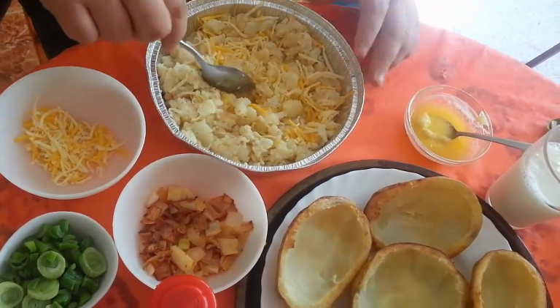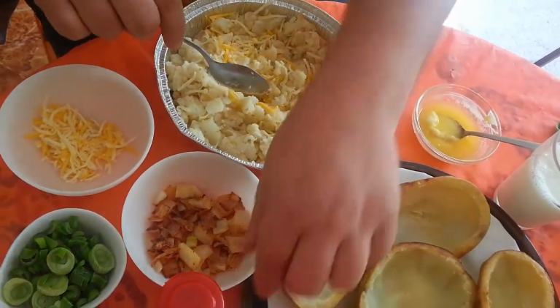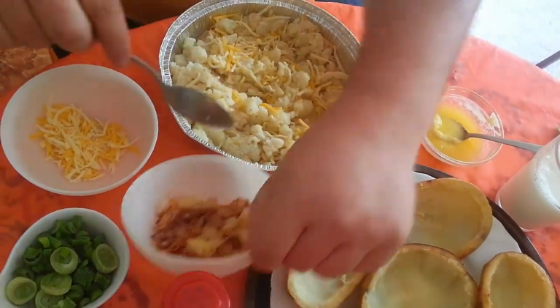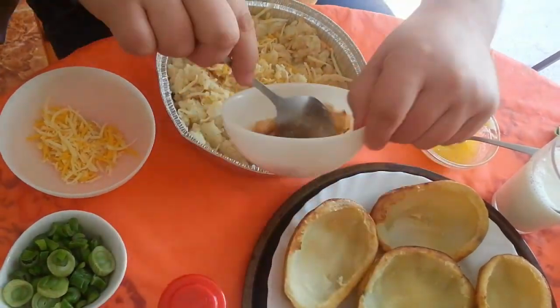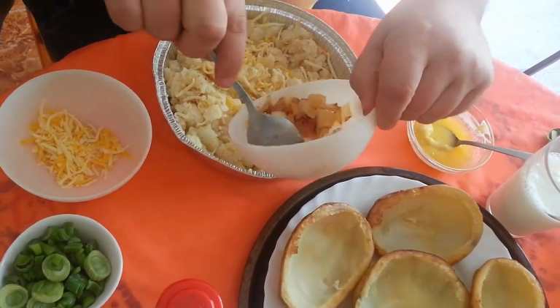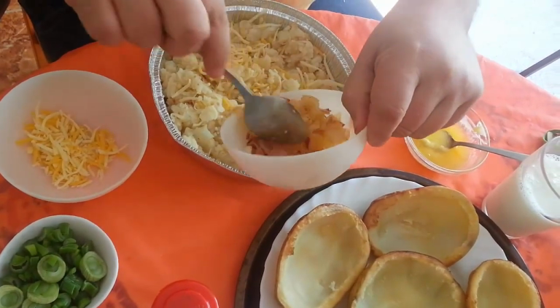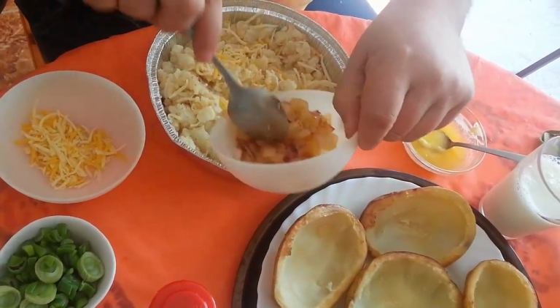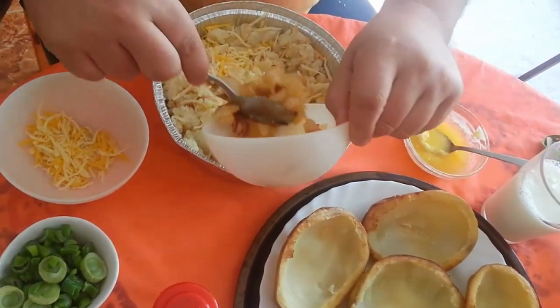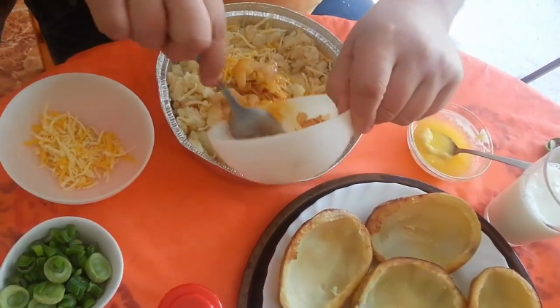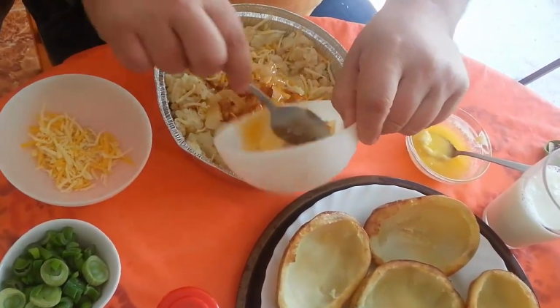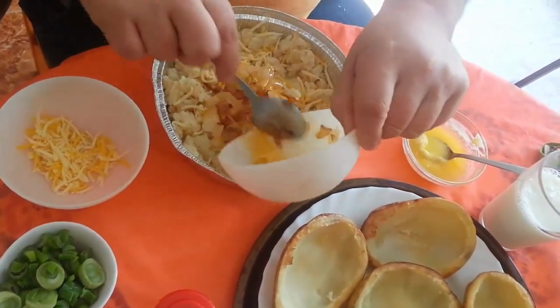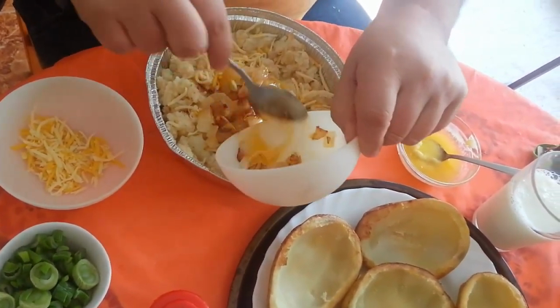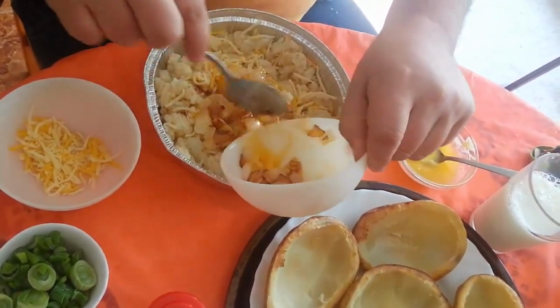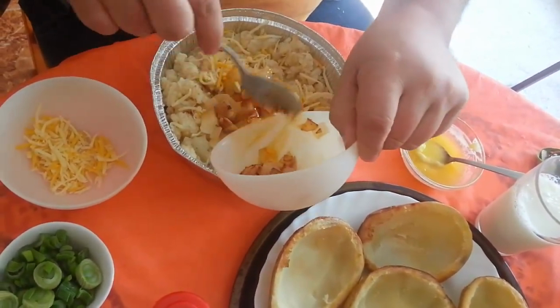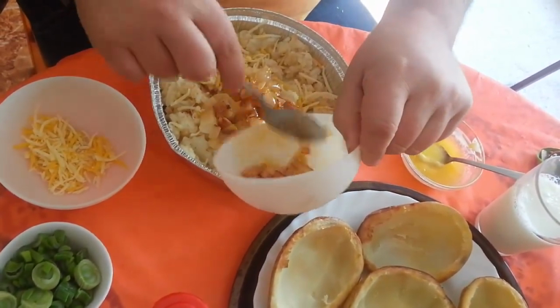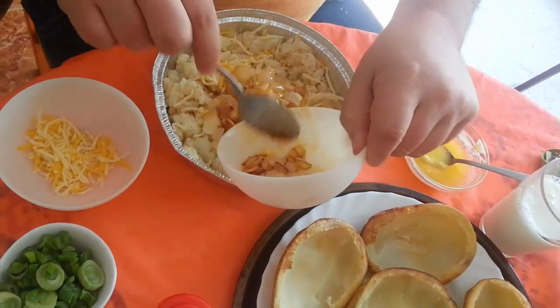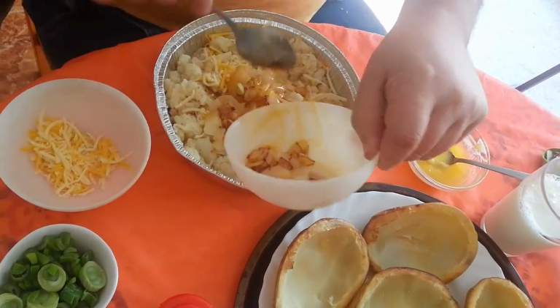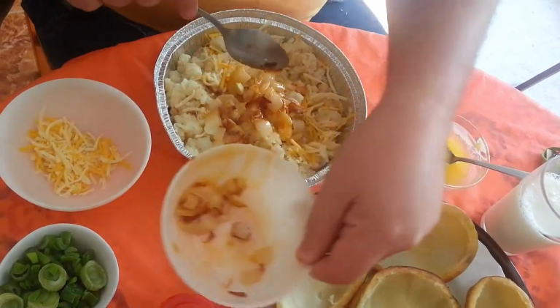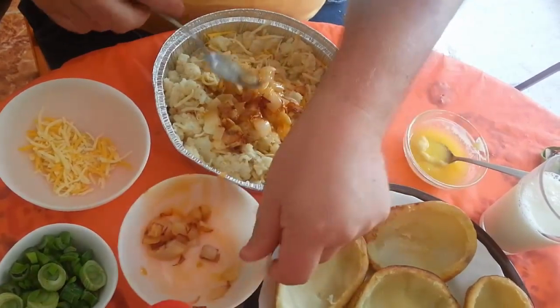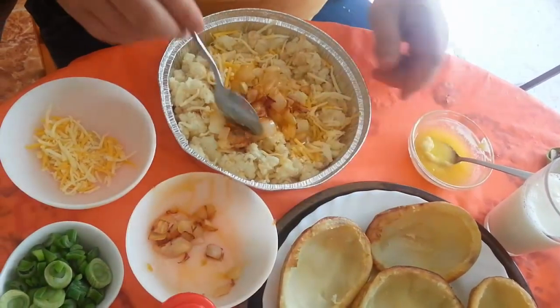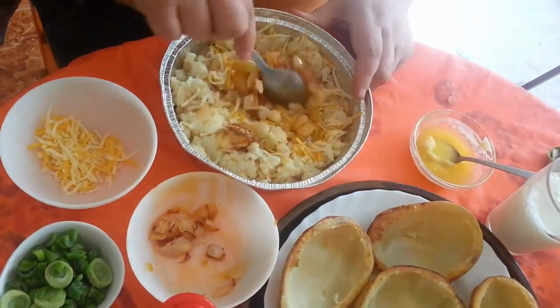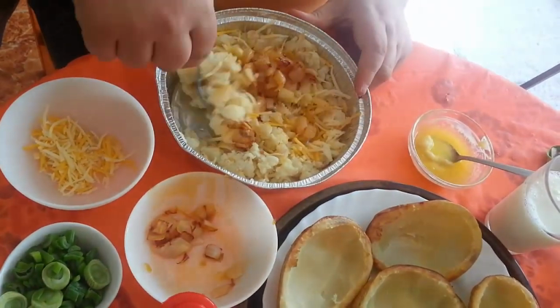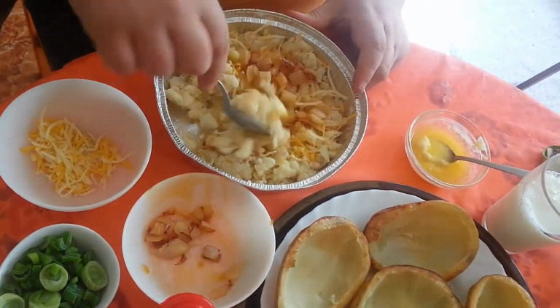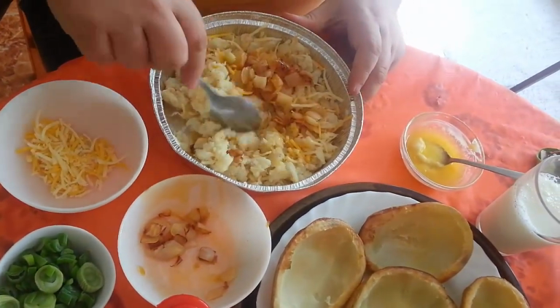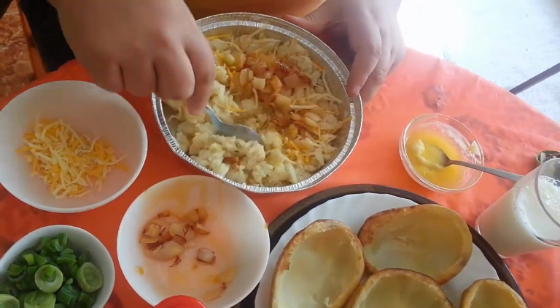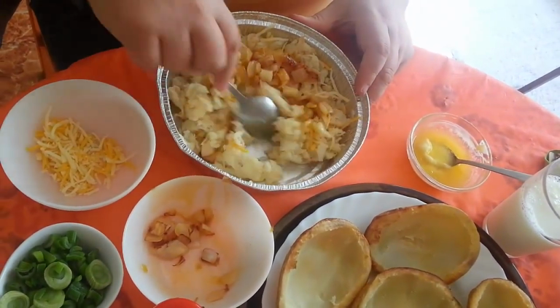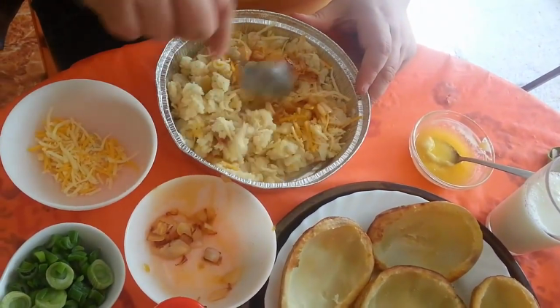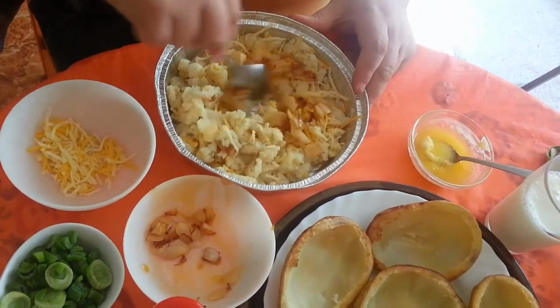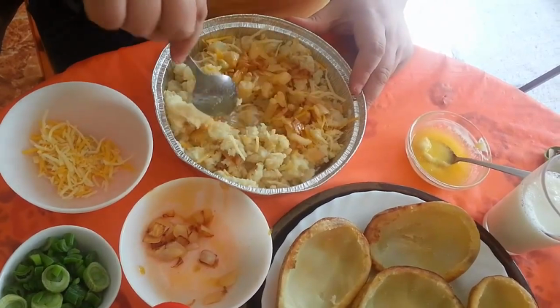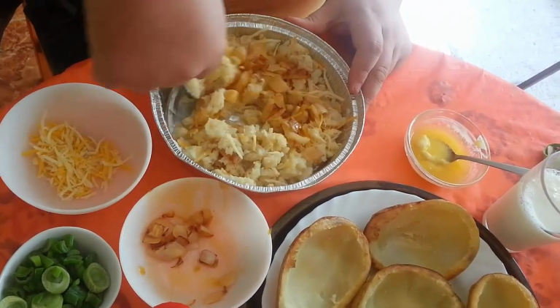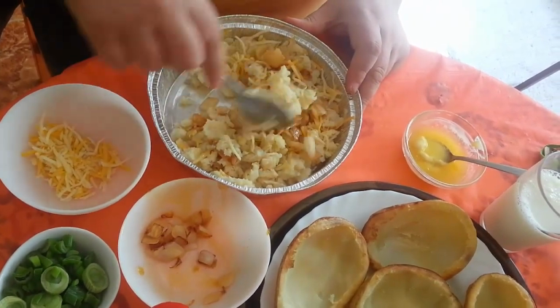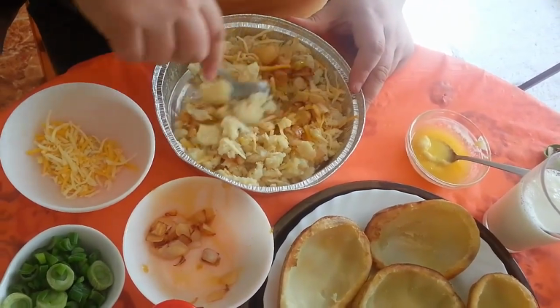I'll do the same with some onion — you don't need too much caramelized onions. Mix them all in.